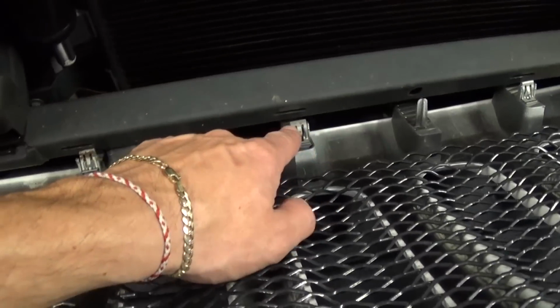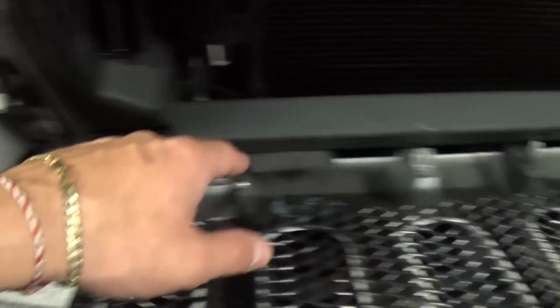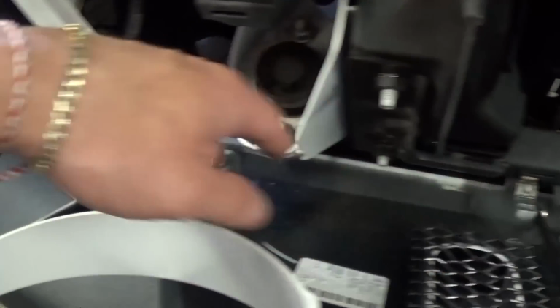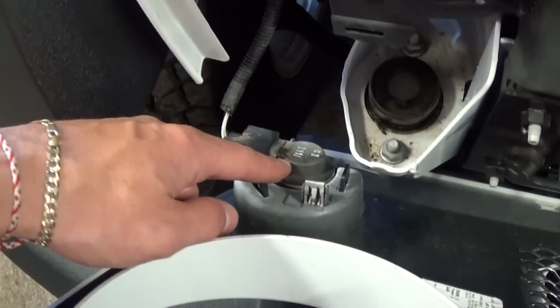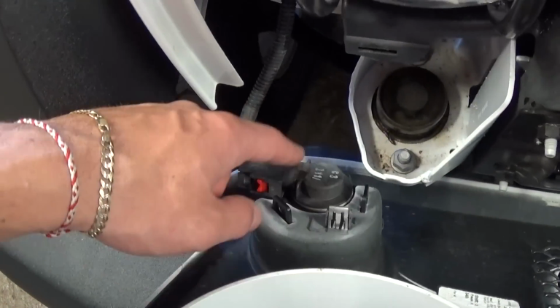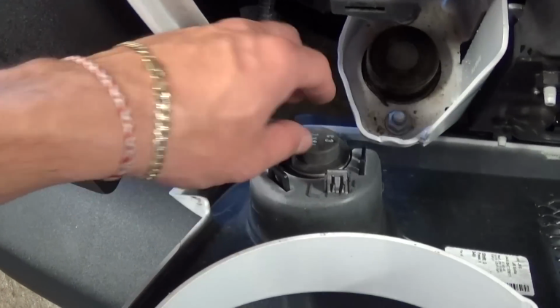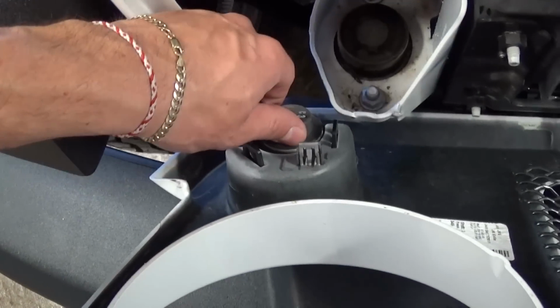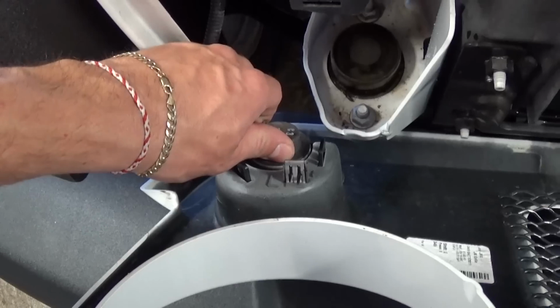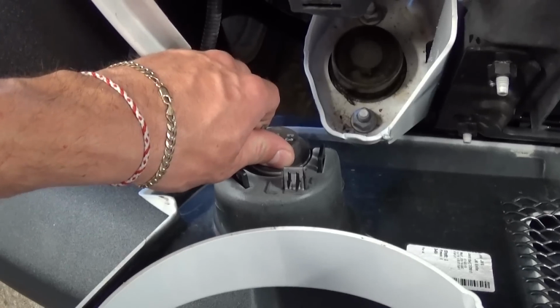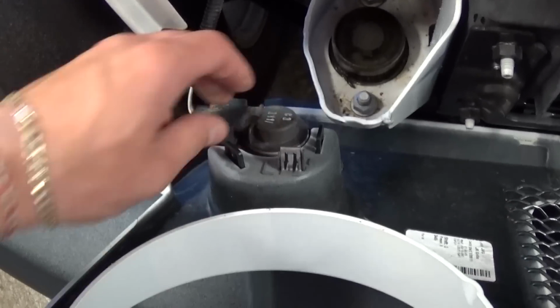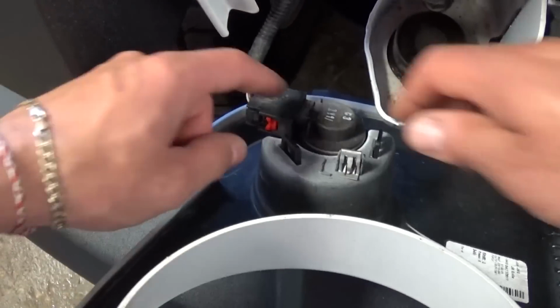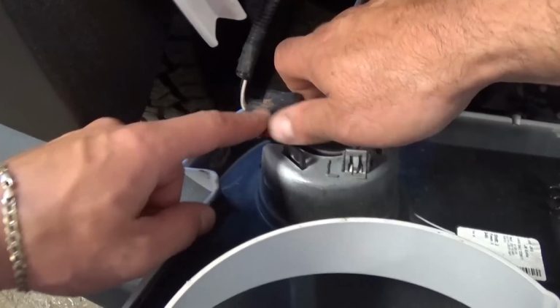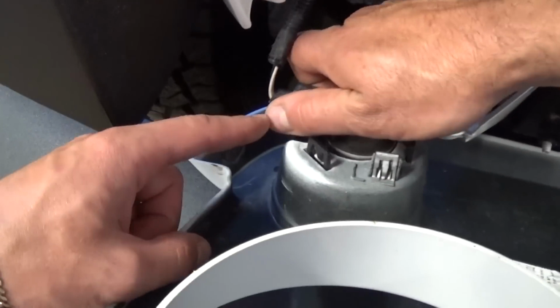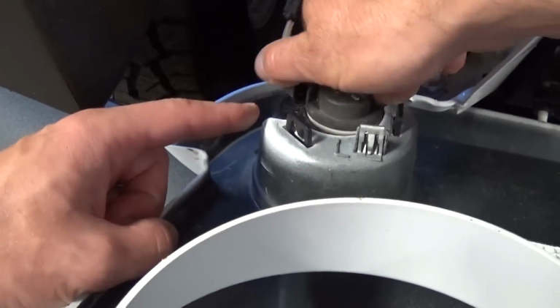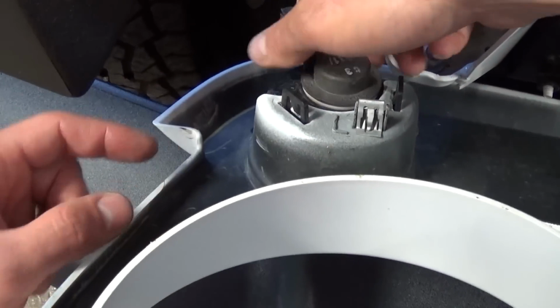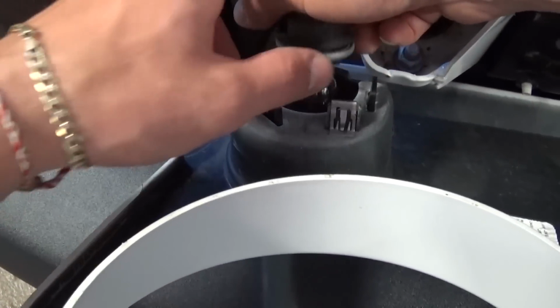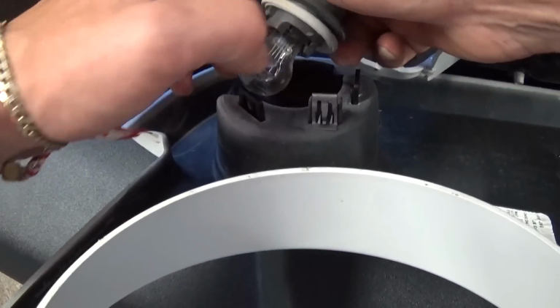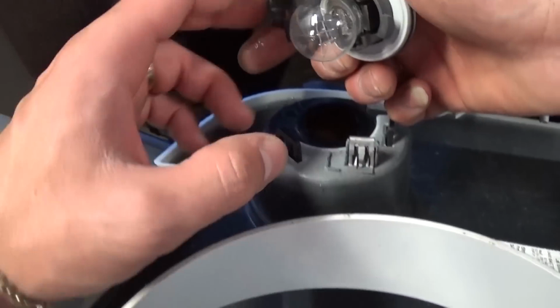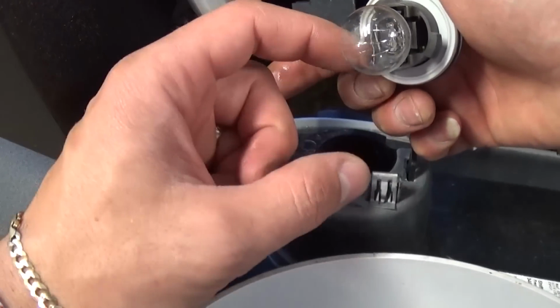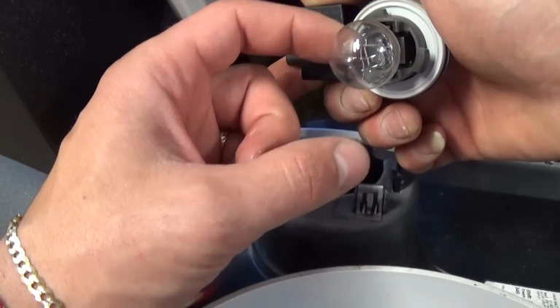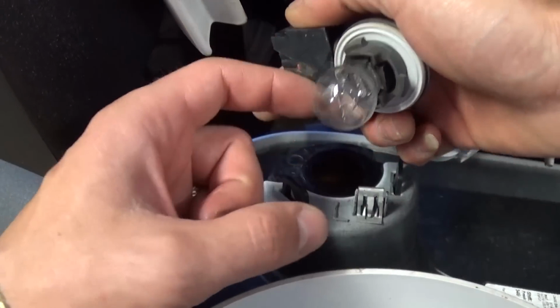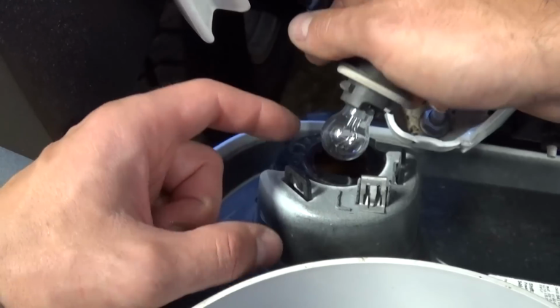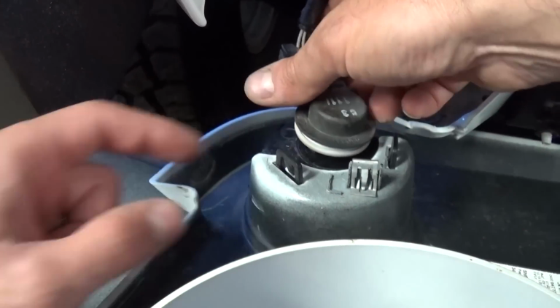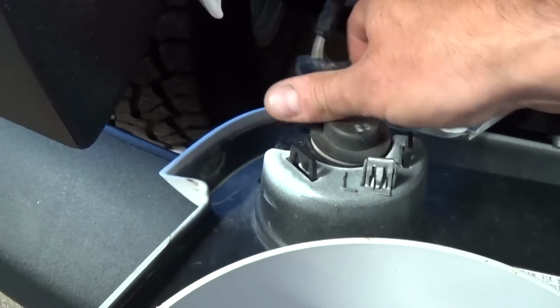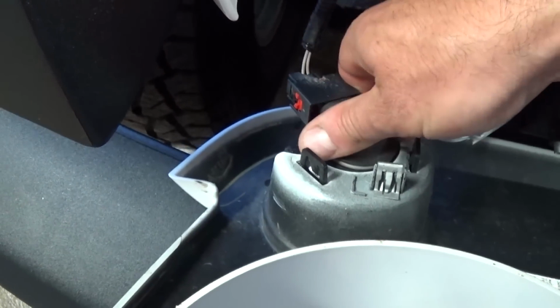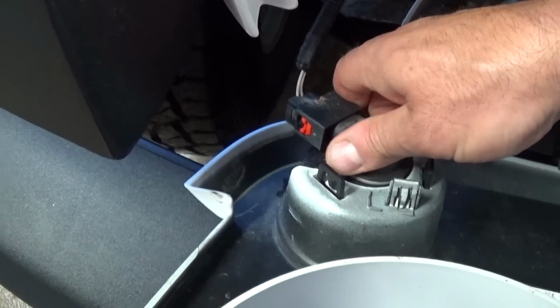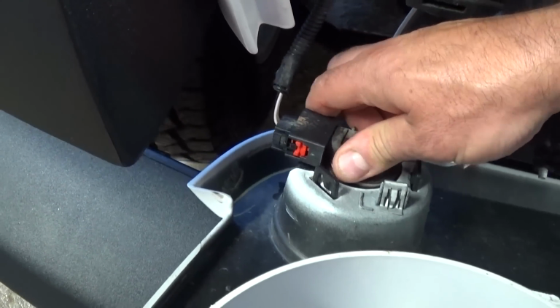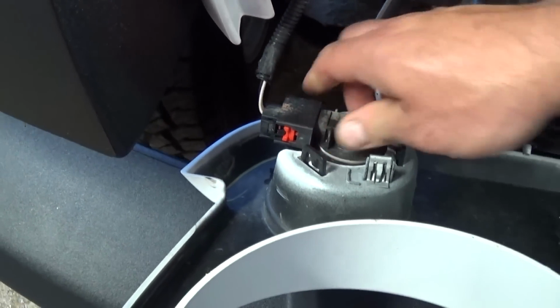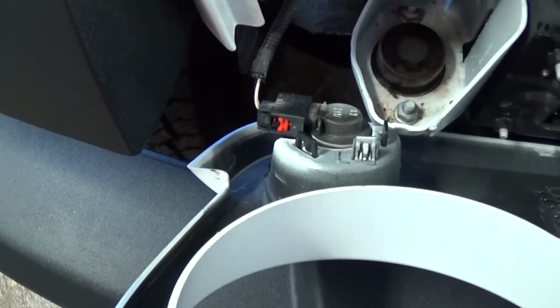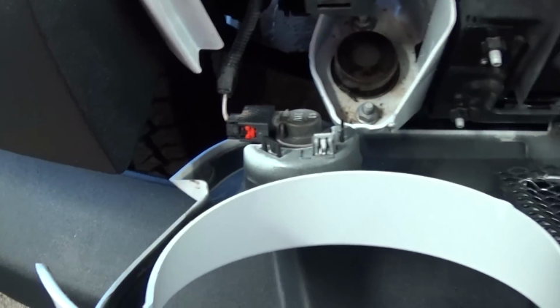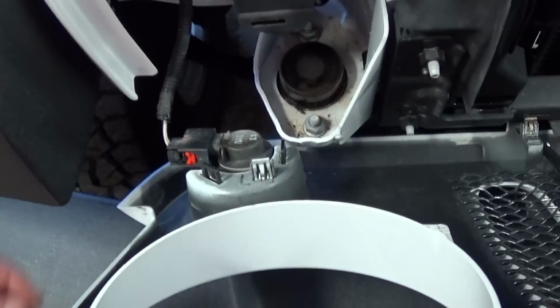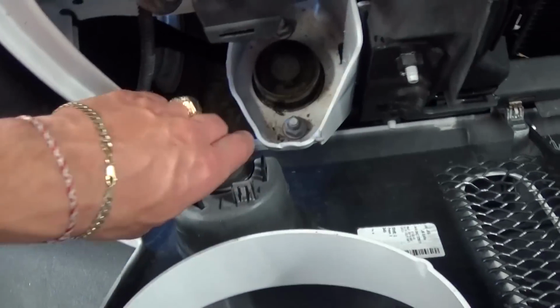Right now the only thing that's holding it is the turn signals right there. So if you need to replace the turn signal bulb, that's how you do it — you unscrew it, turn it clockwise about 90 degrees, and you pull it out.